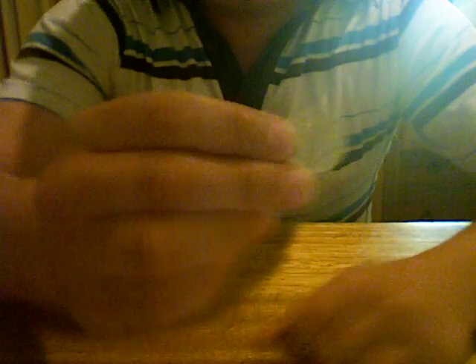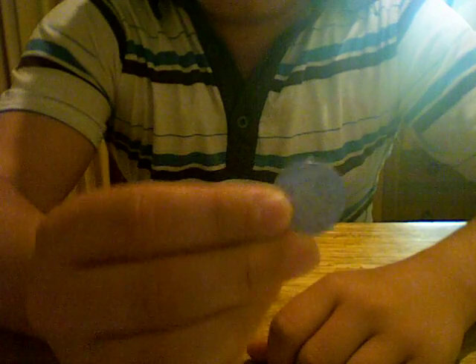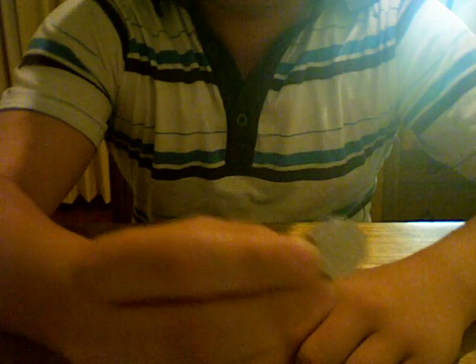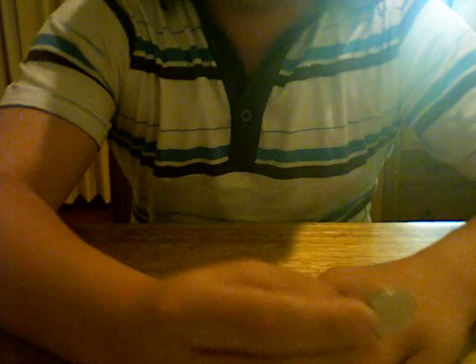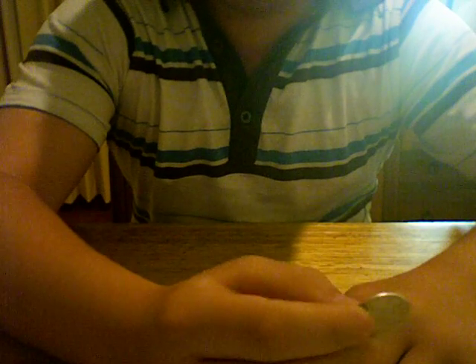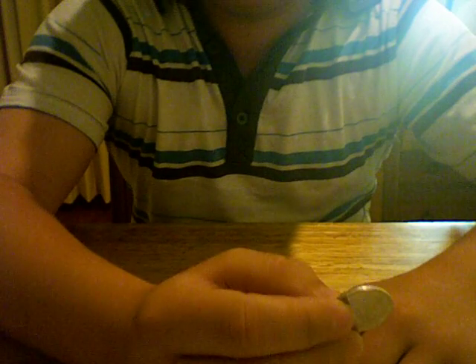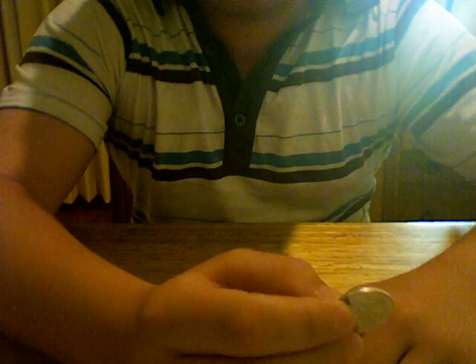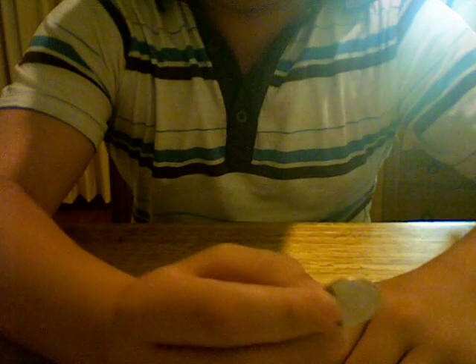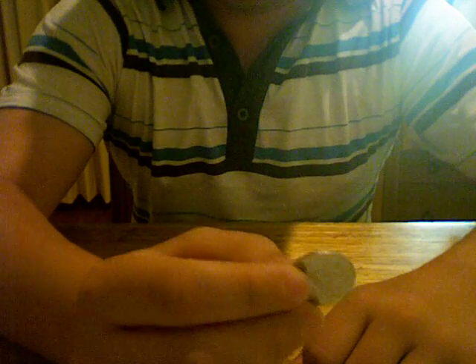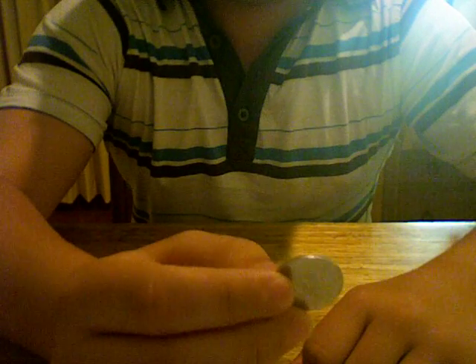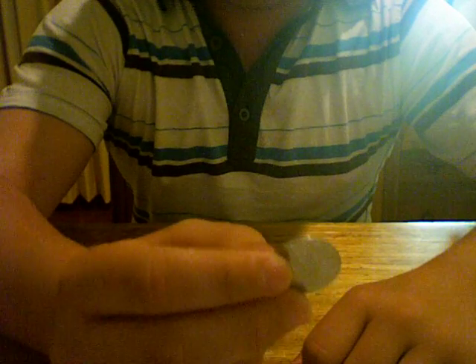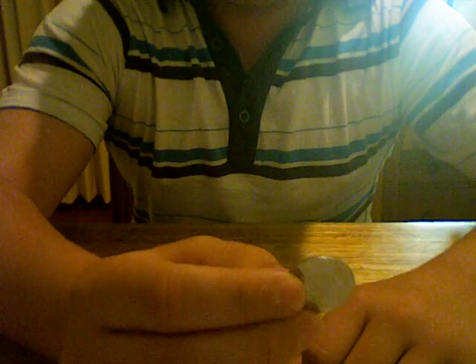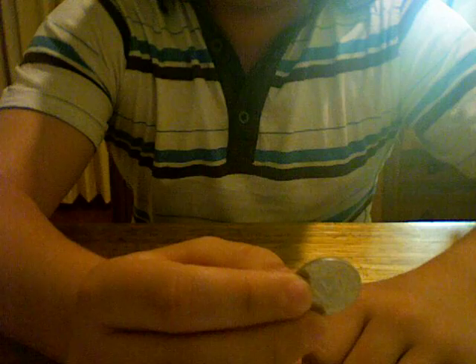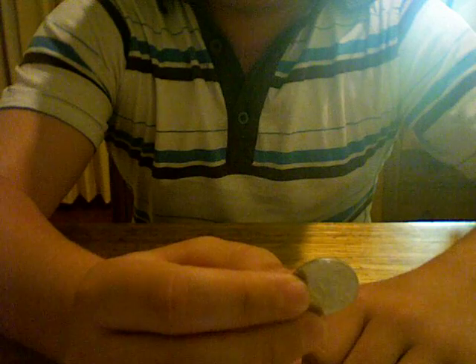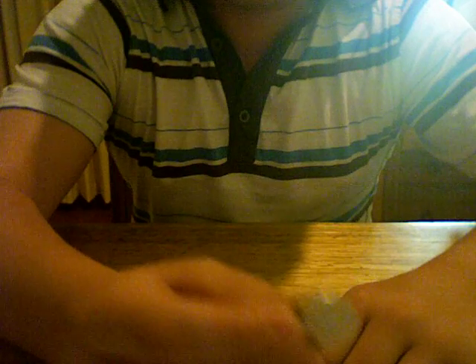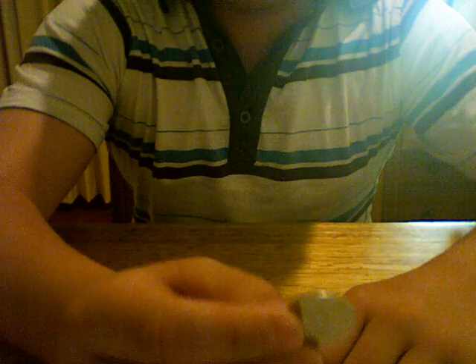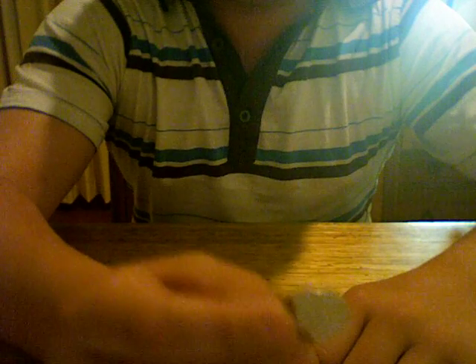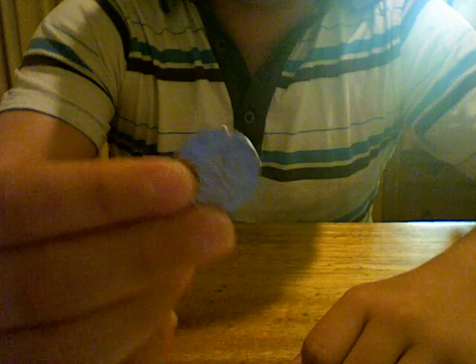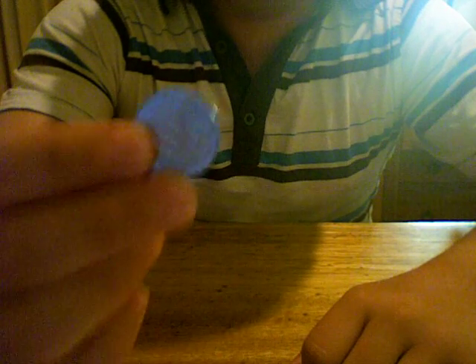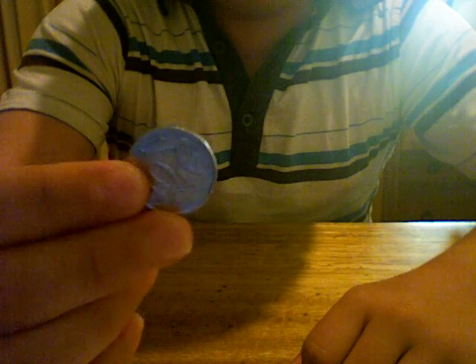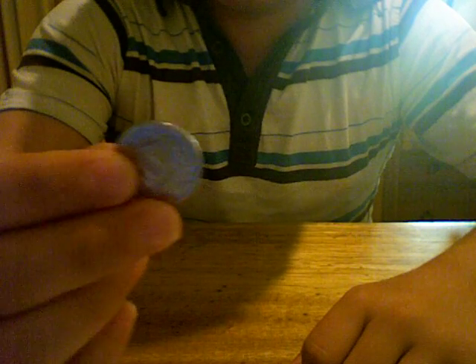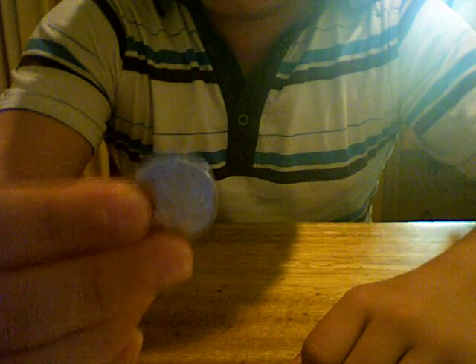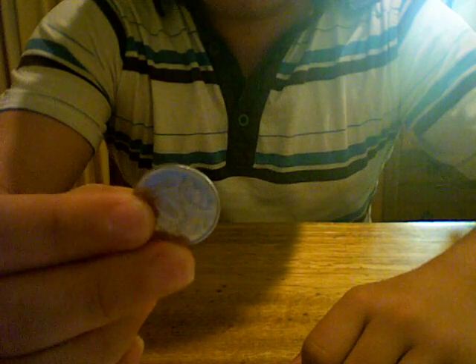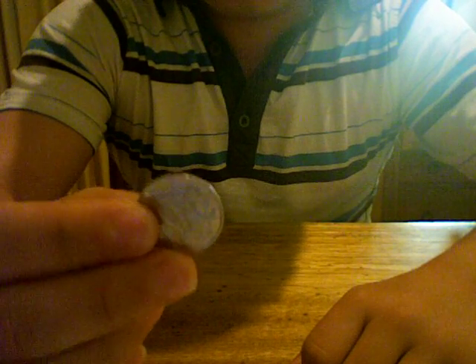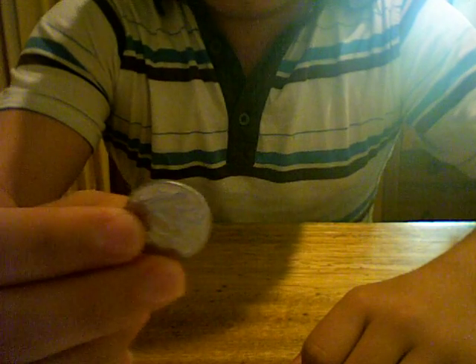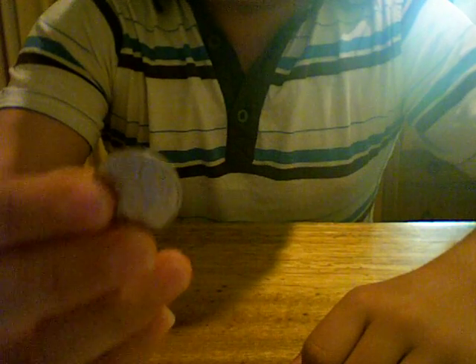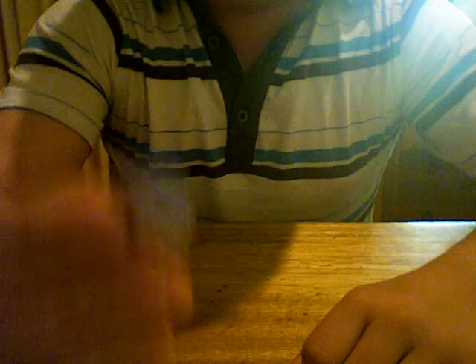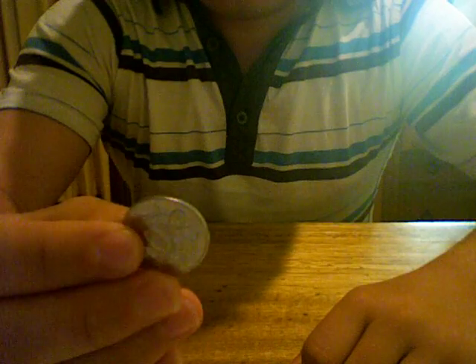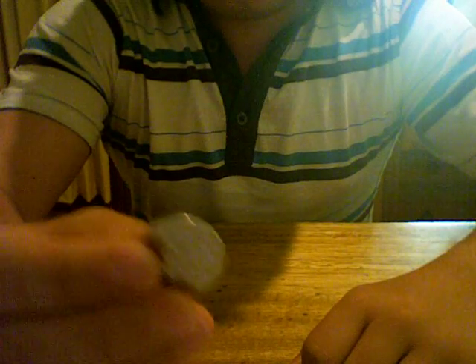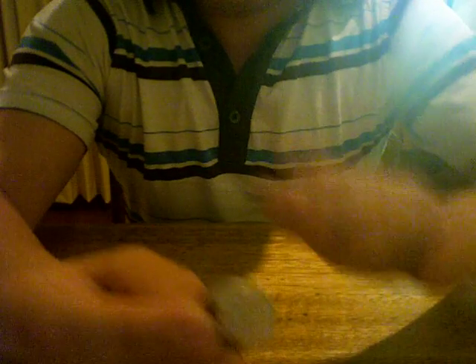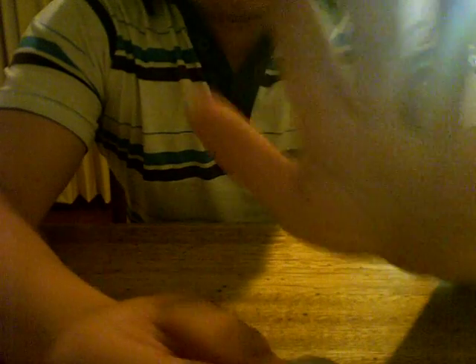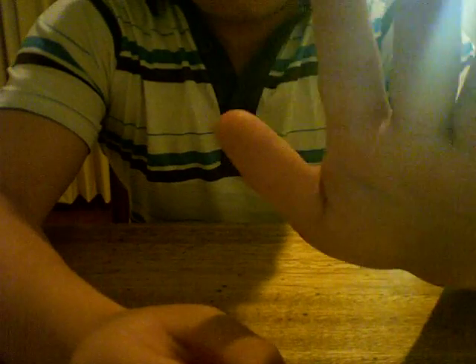Today I'm going to show you a very simple coin trick. What I'm going to do is transfer this normal ten-cent coin from my right hand to my left hand.